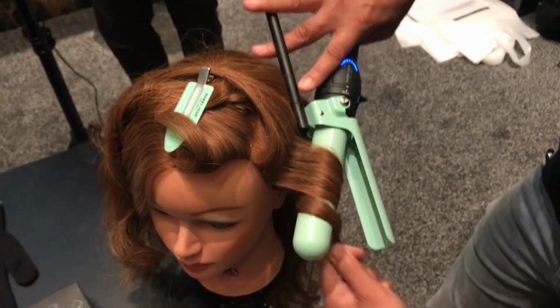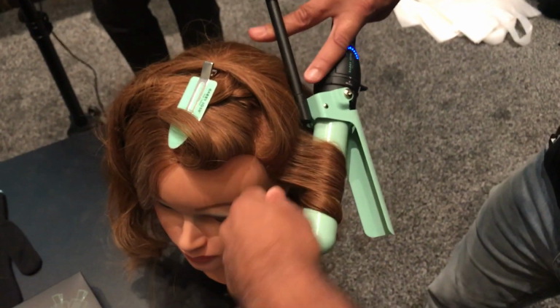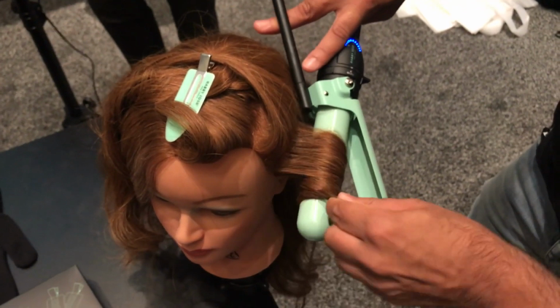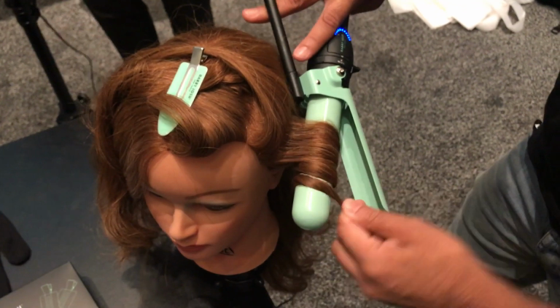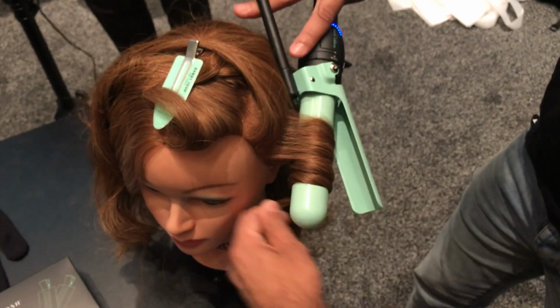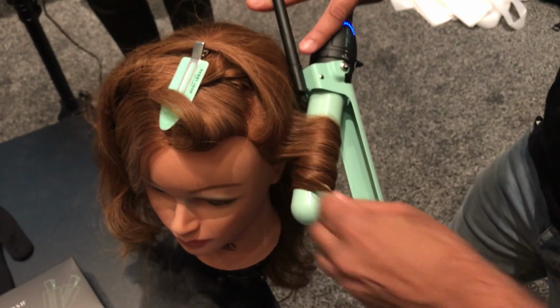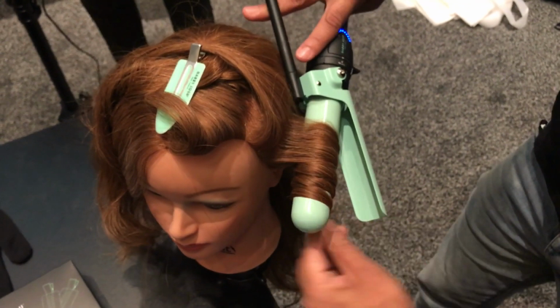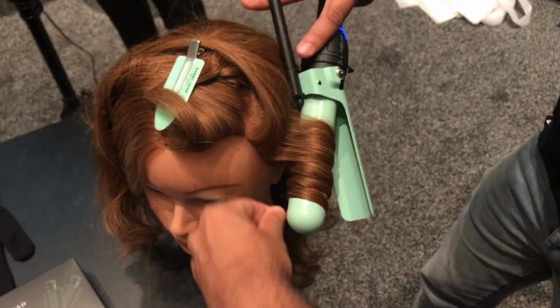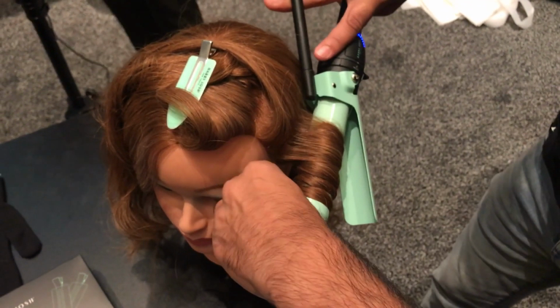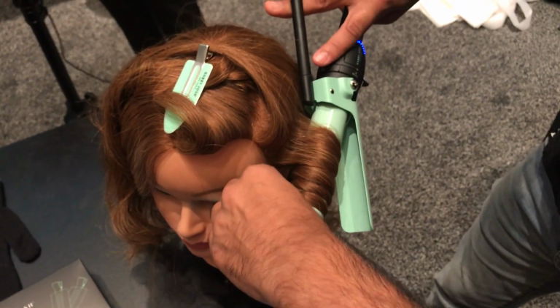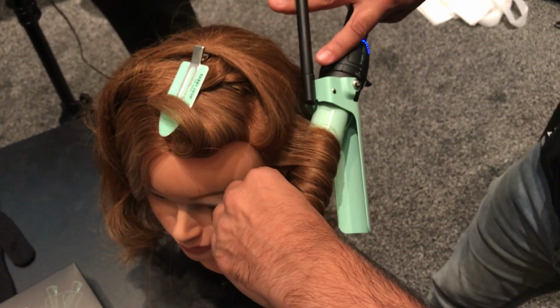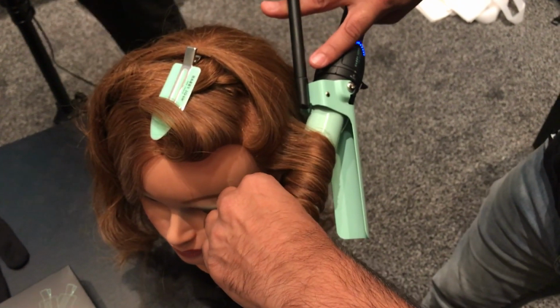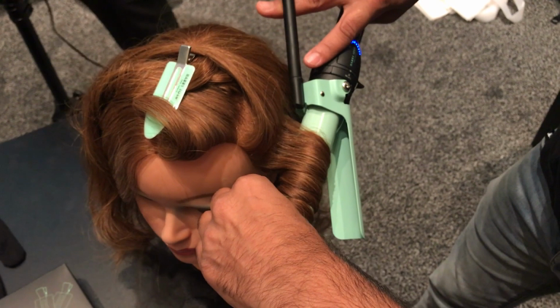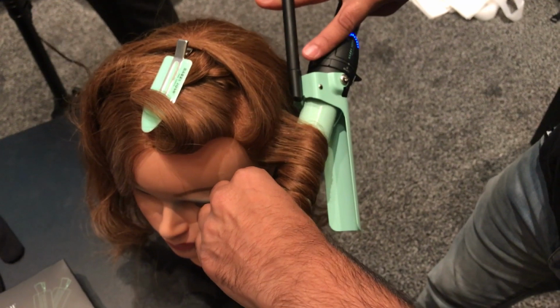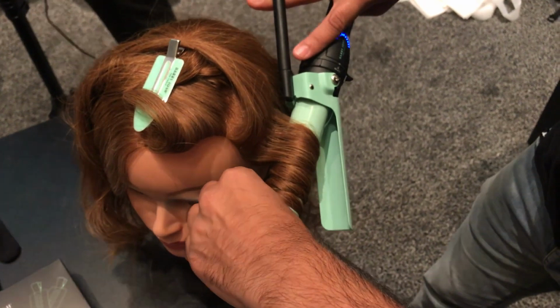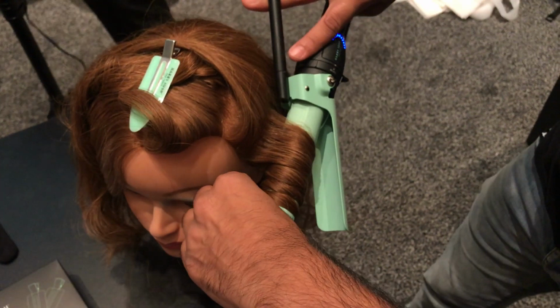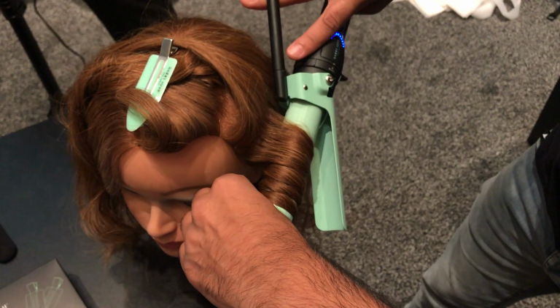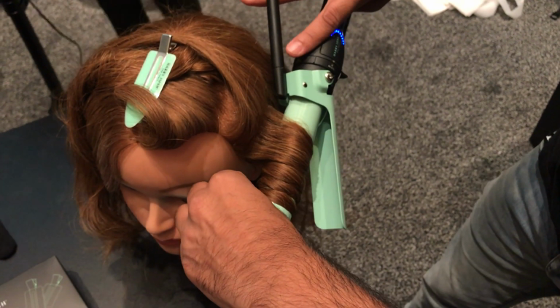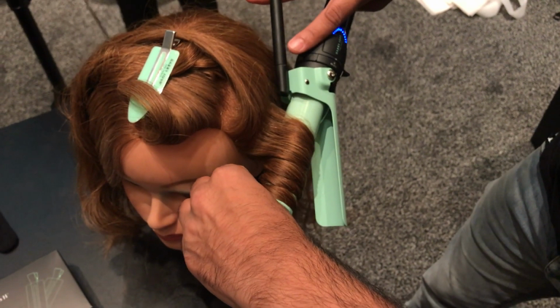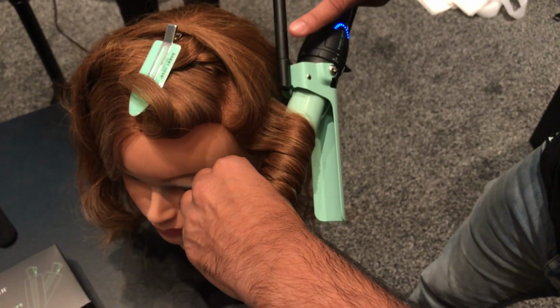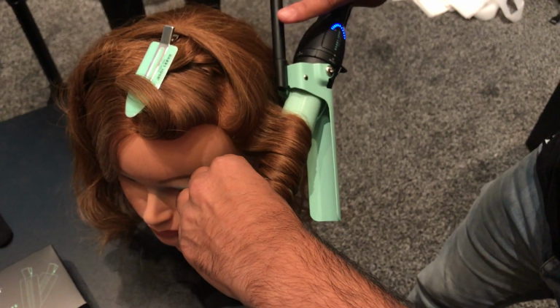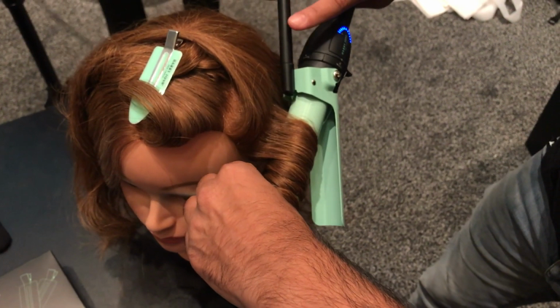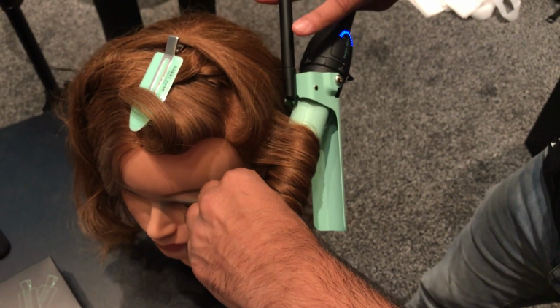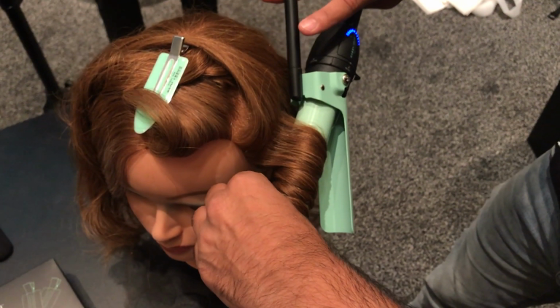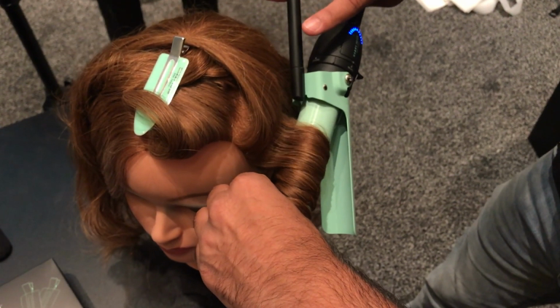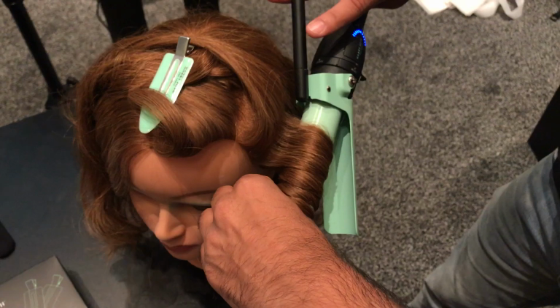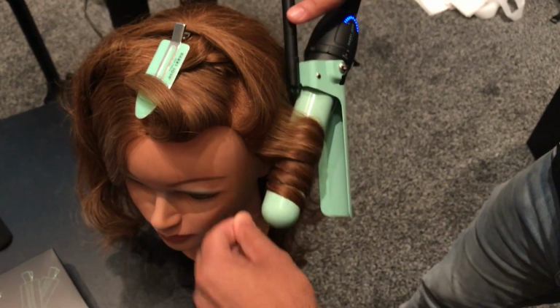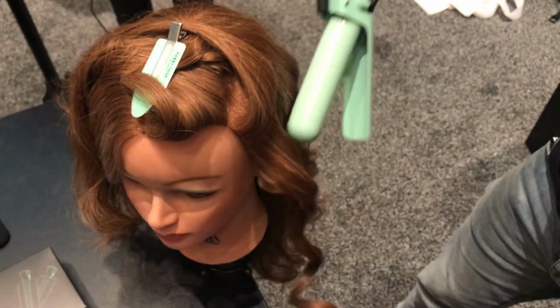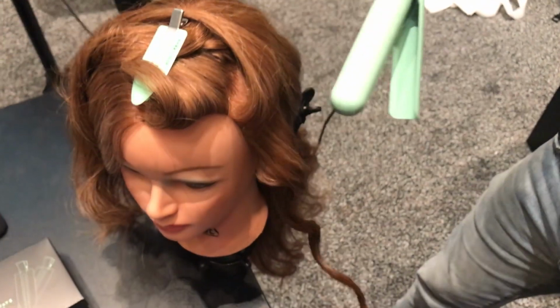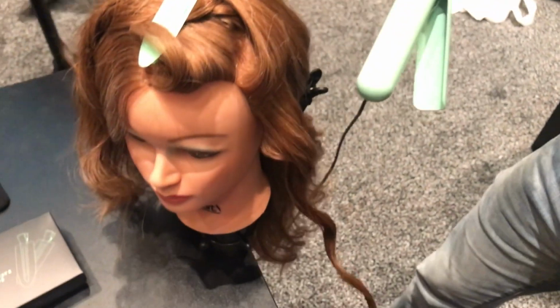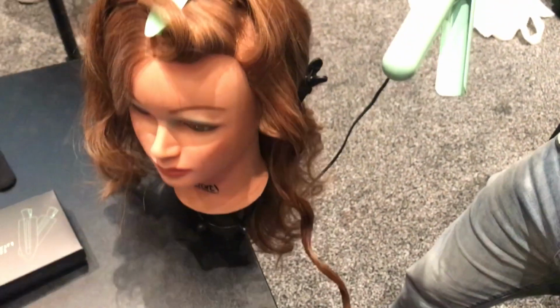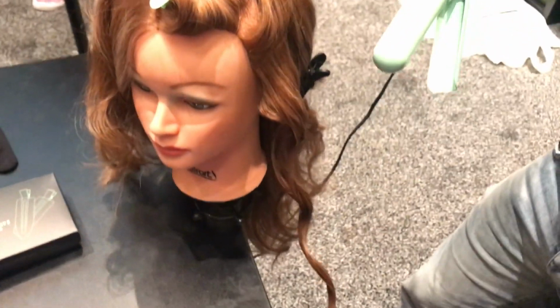I'm going to wrap the hair around this. Because this iron has equal heat distribution, just two or three seconds on processed hair will give you a perfect wave pattern — as you can see, like that.